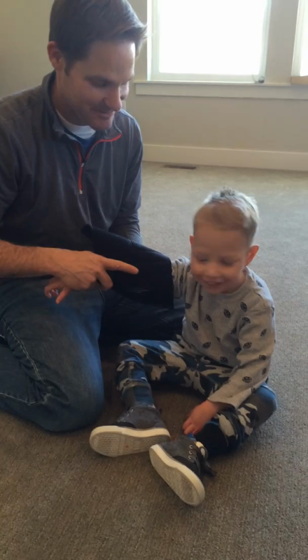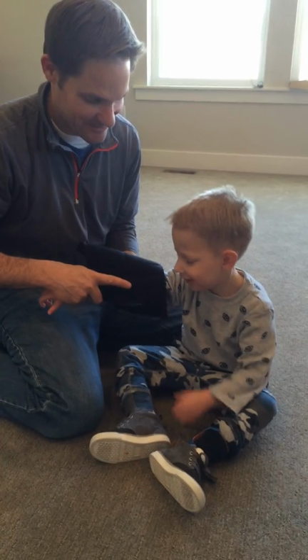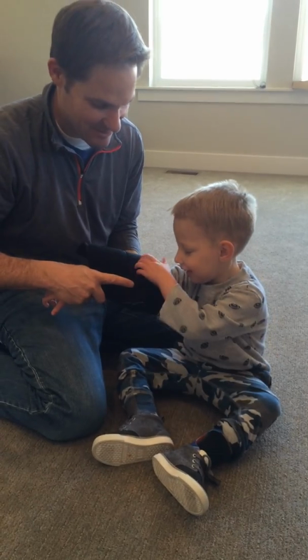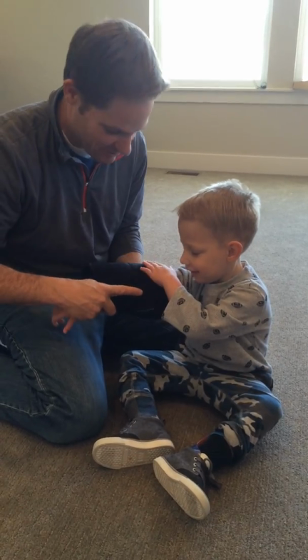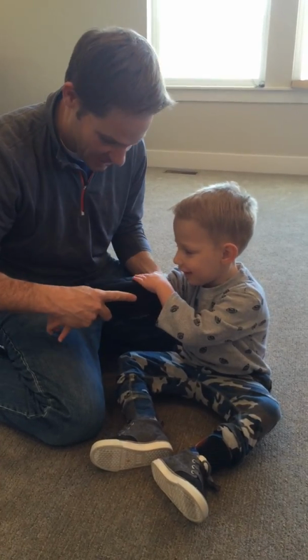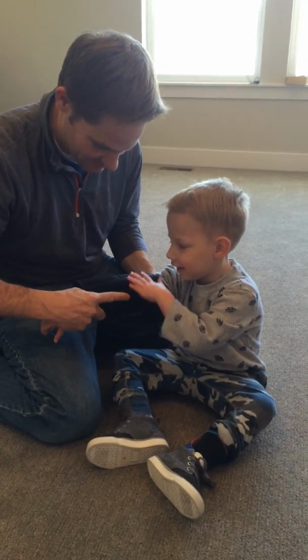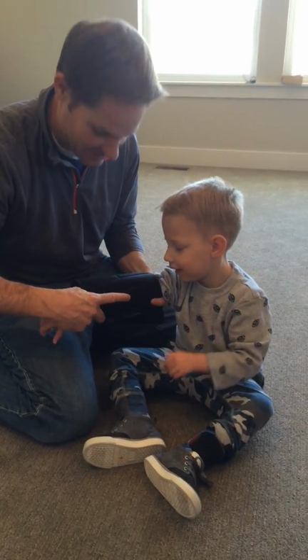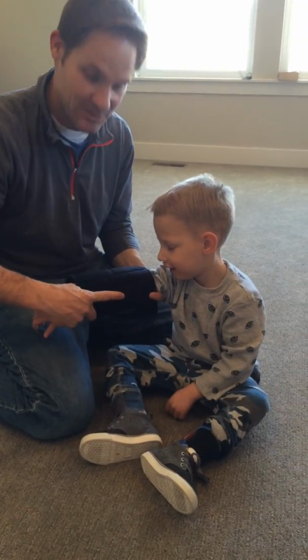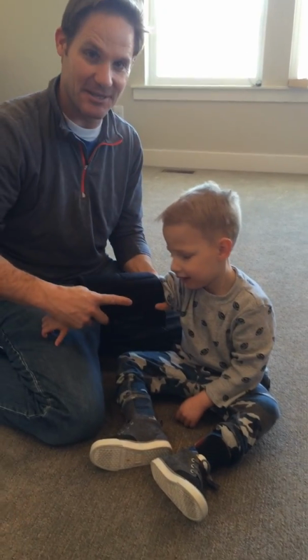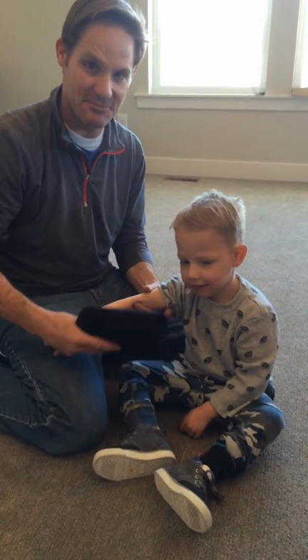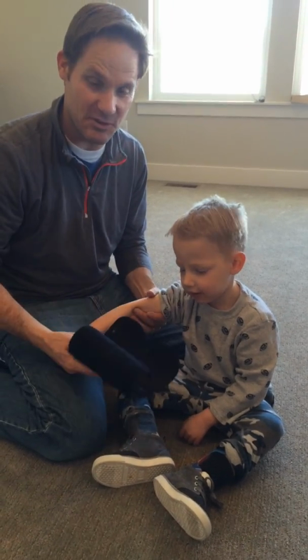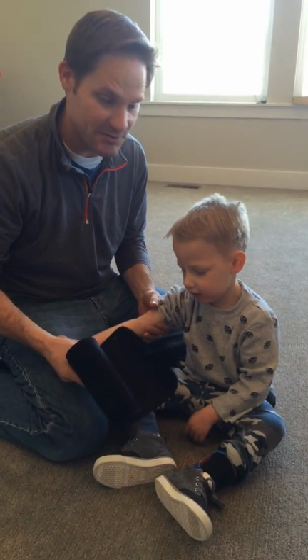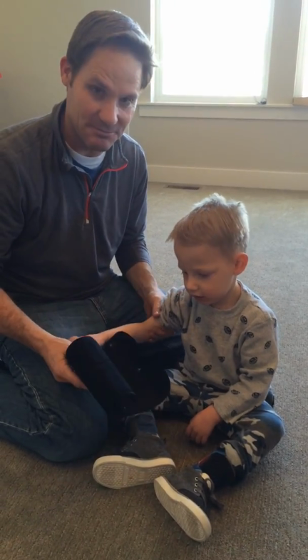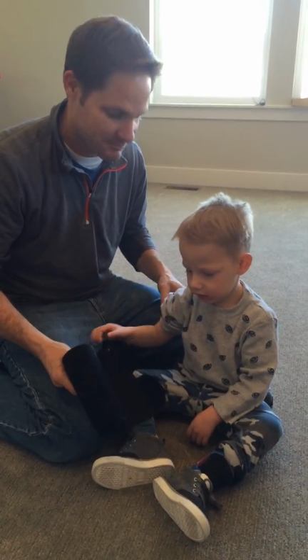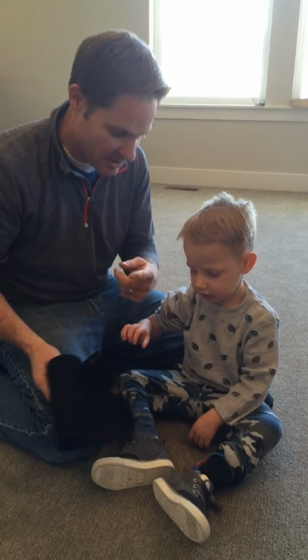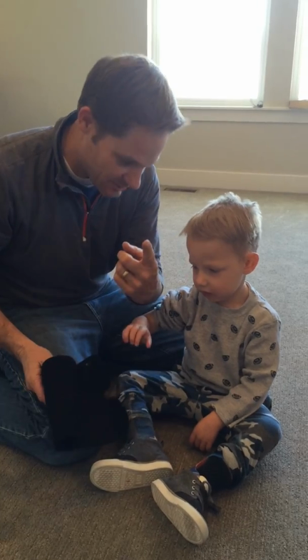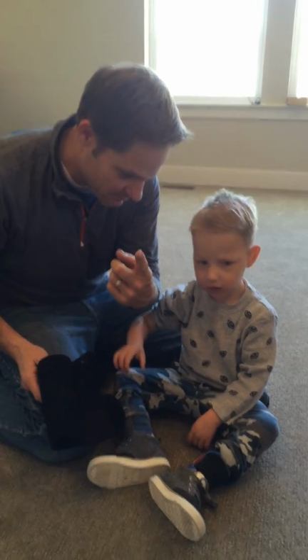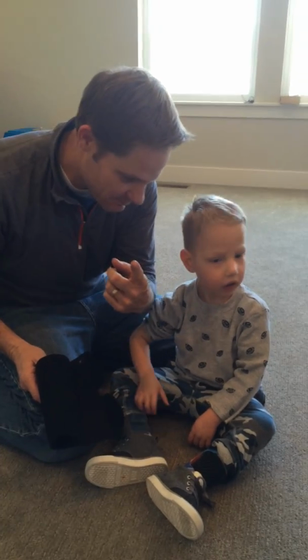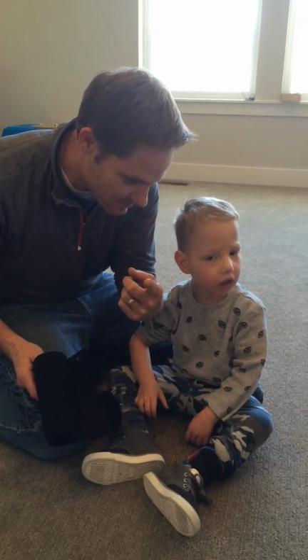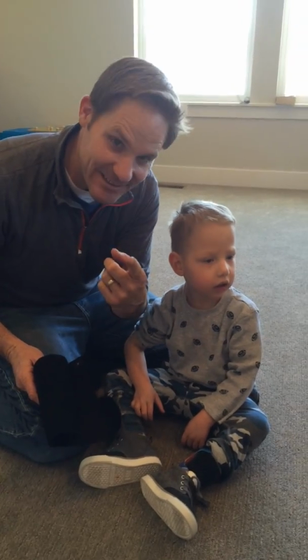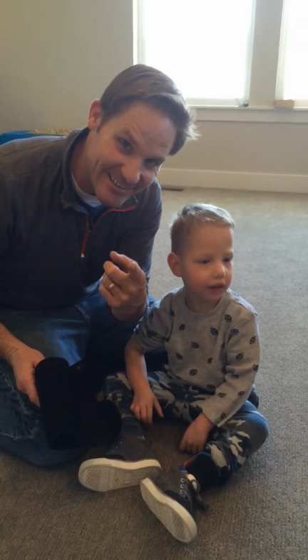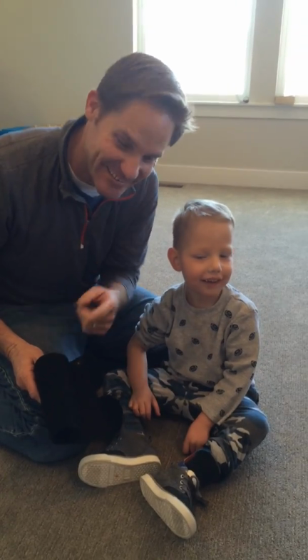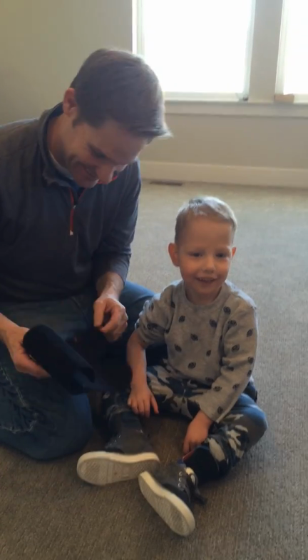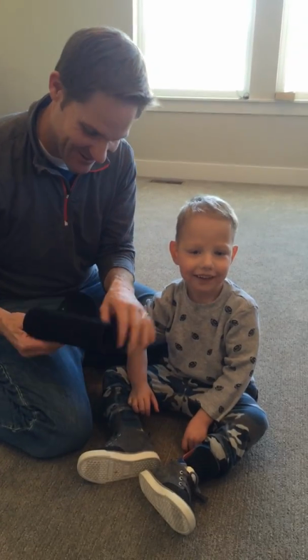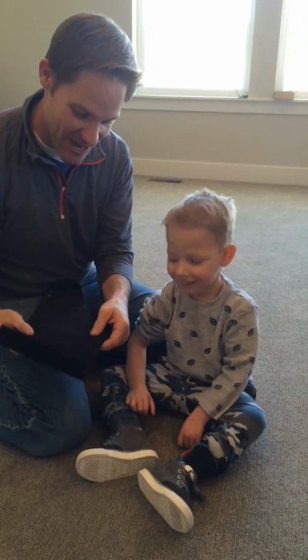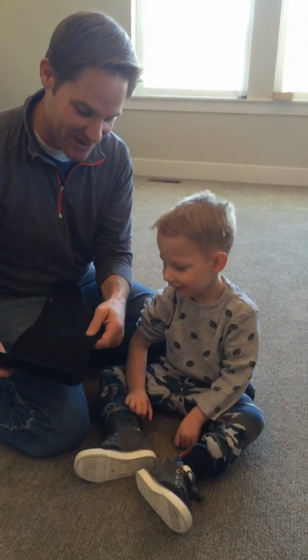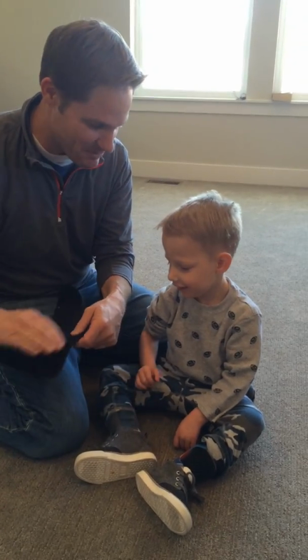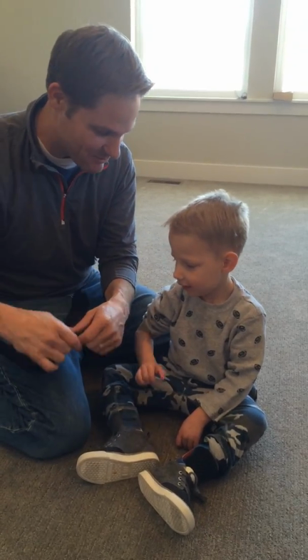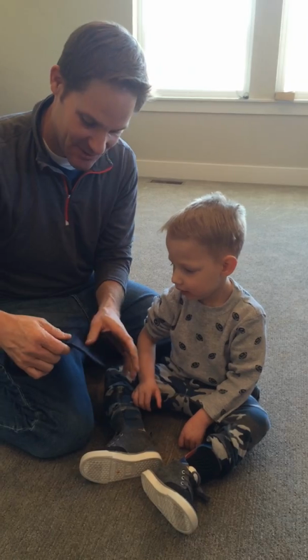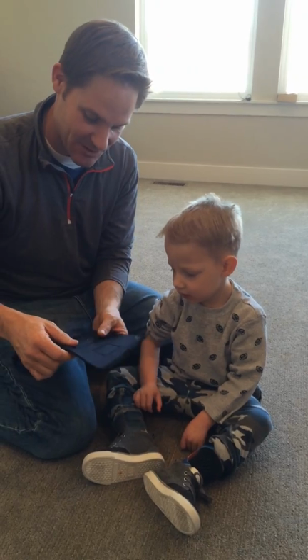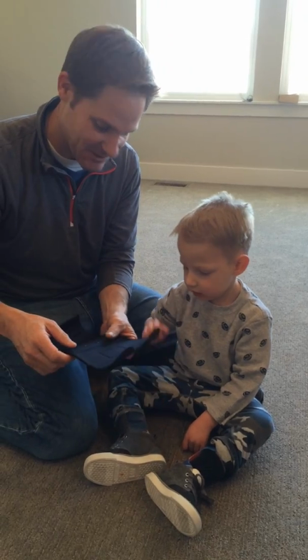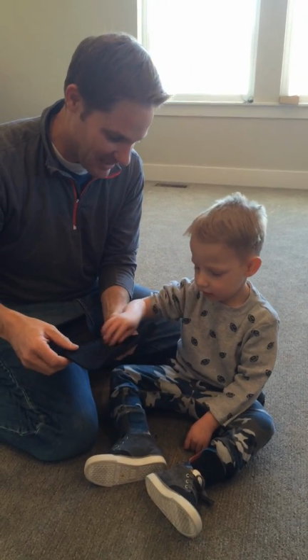Are you ready? Wait, hold on. Not yet. Okay, this is Bronson. Say hi Bronson. Hi. And we are gonna put bamboo braces on Bronson today.